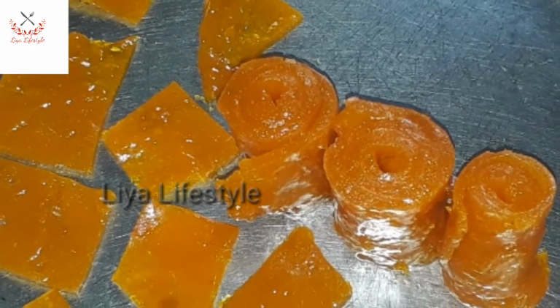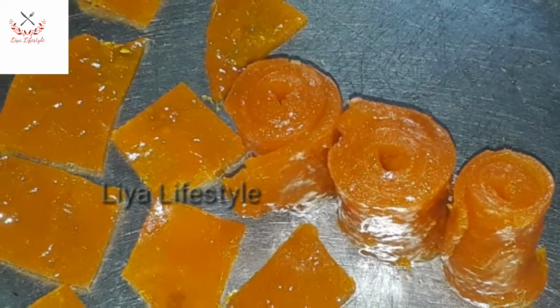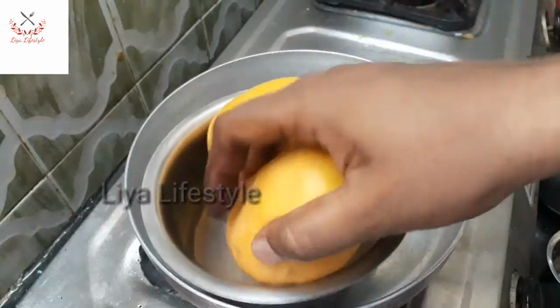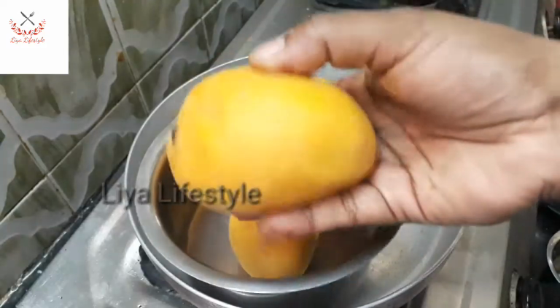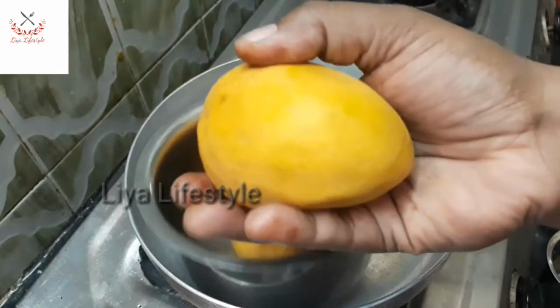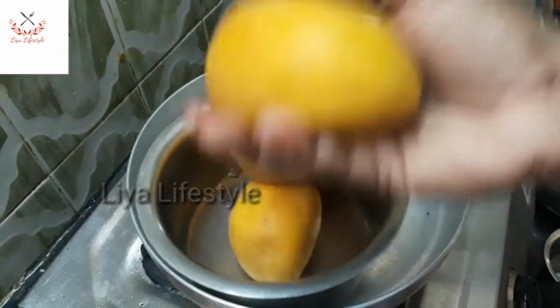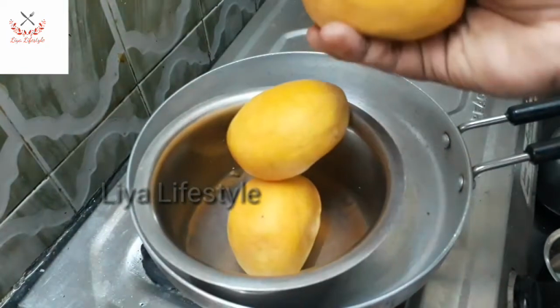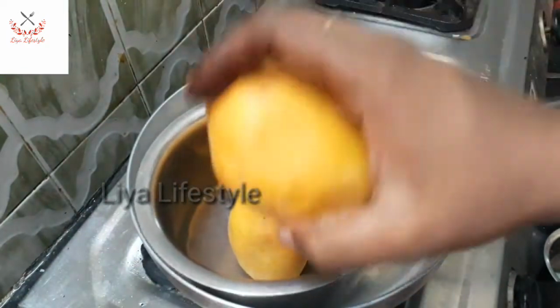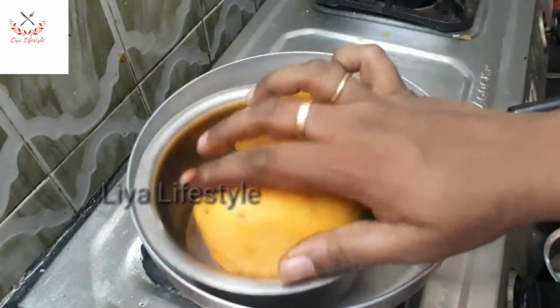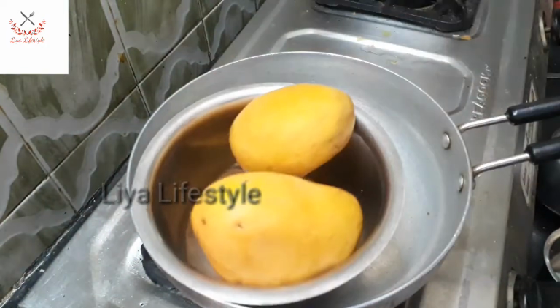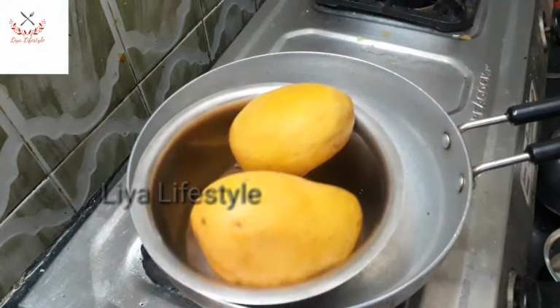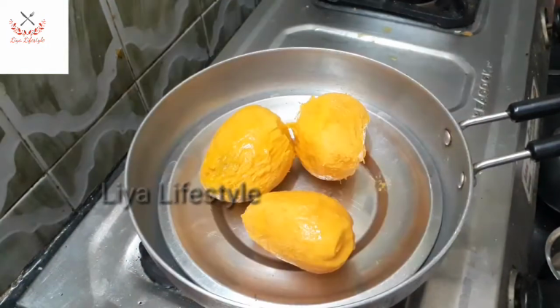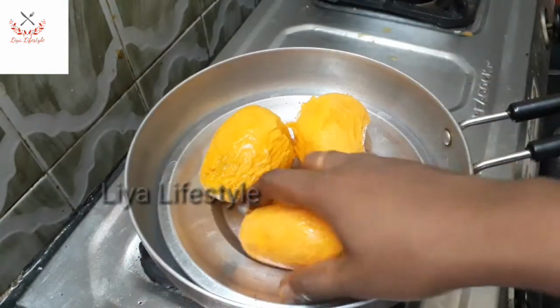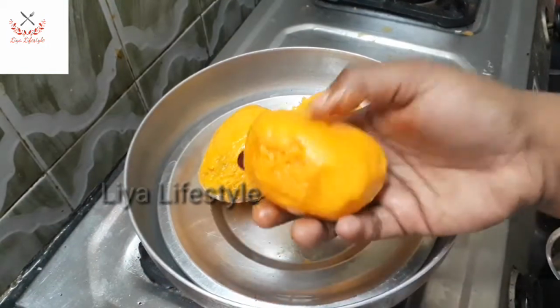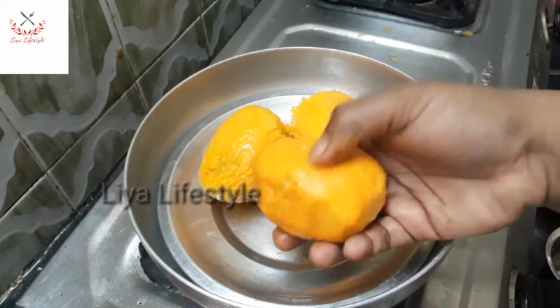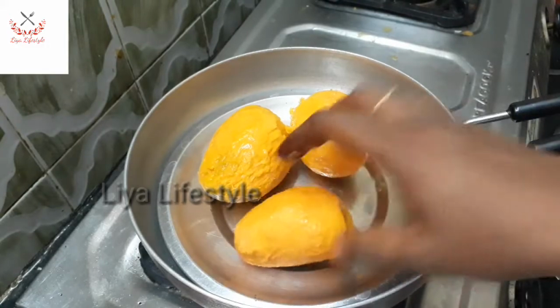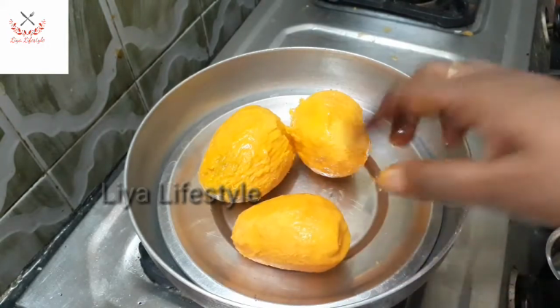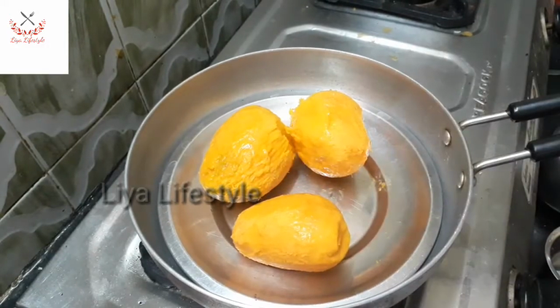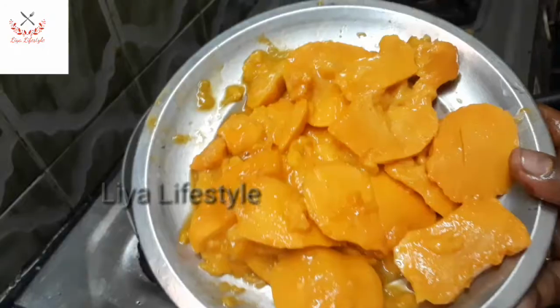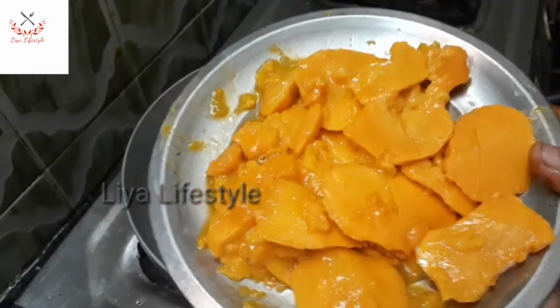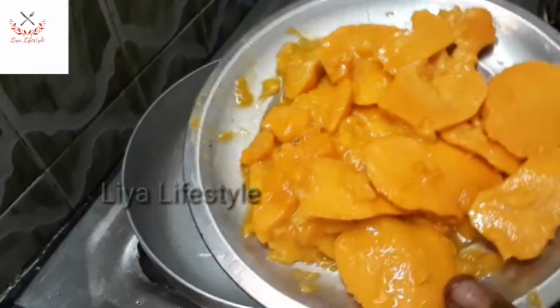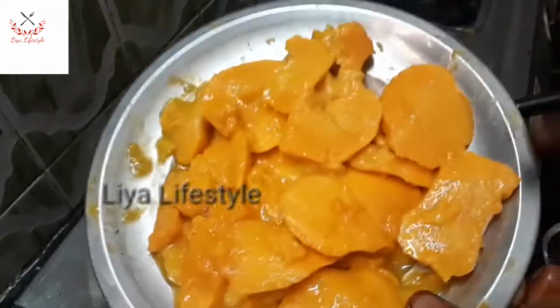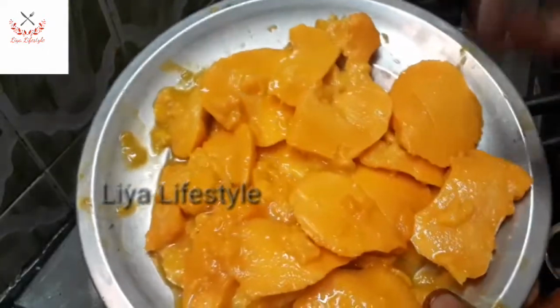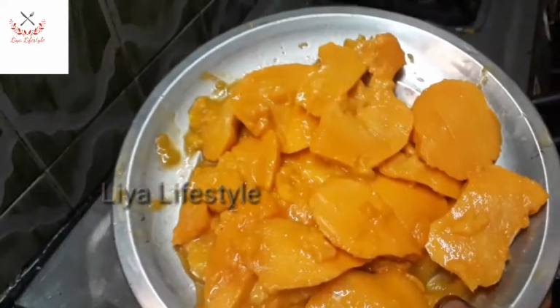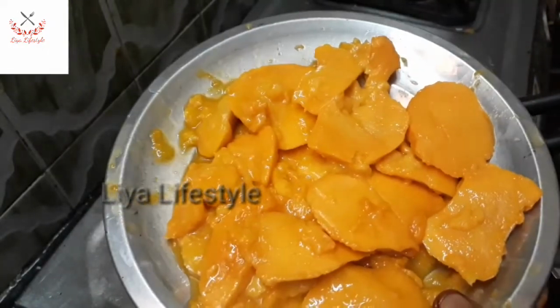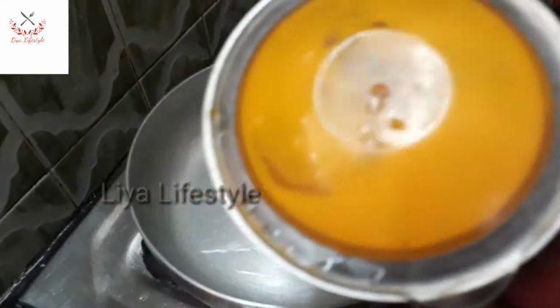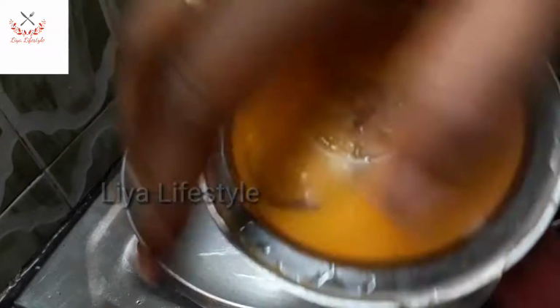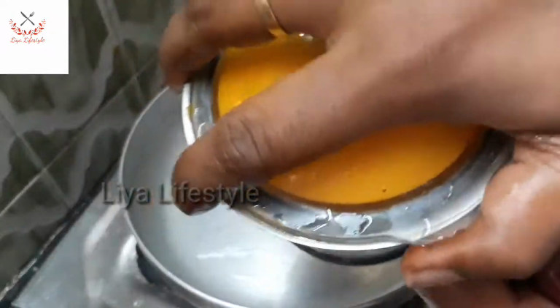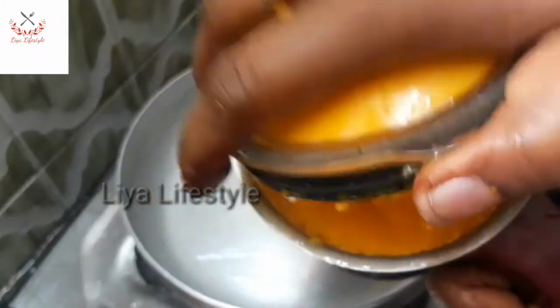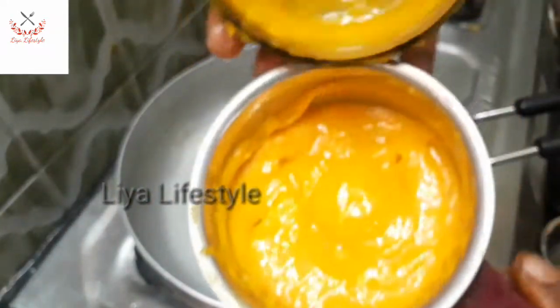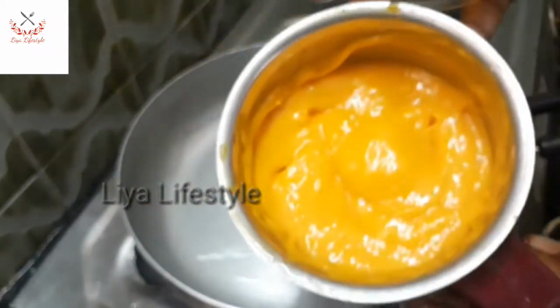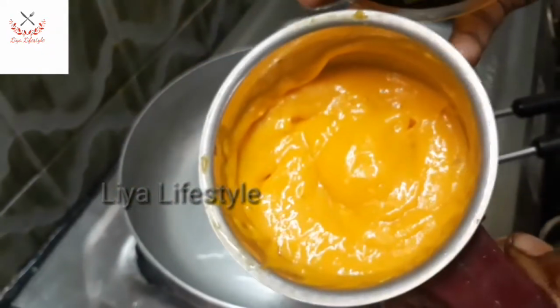We will put our ingredients to the side for the season, for 2-3 days. I will put the seed aside and cut the flesh, then put it in a mixer jar to make a fine paste. Now, I will take the fine paste.